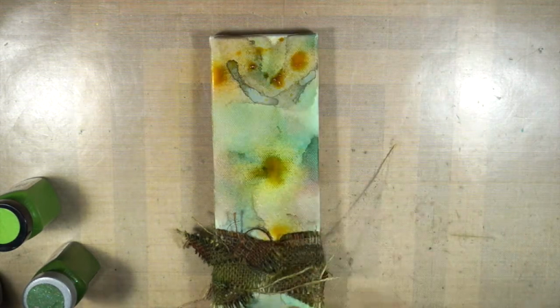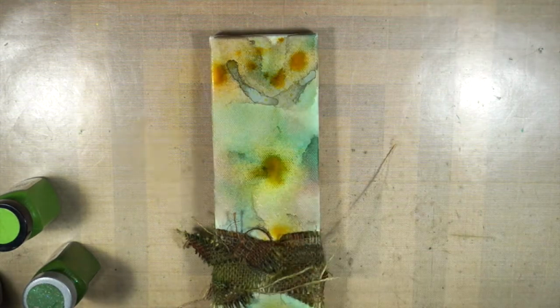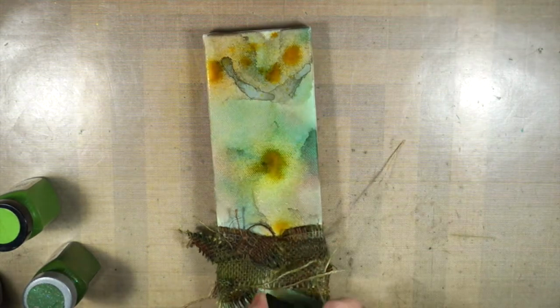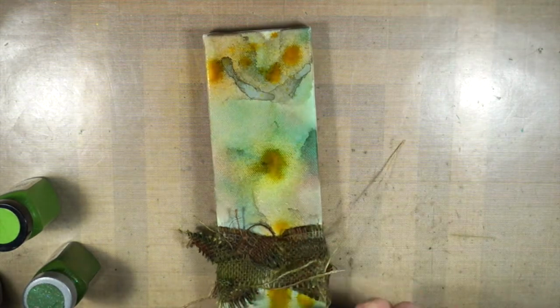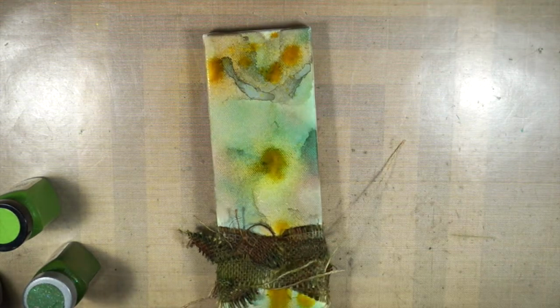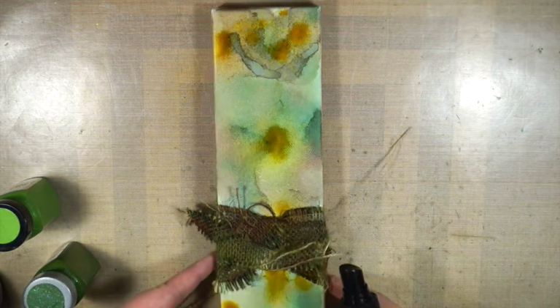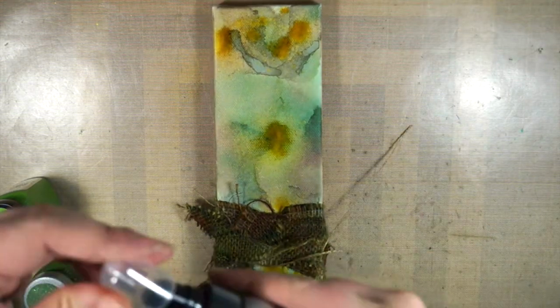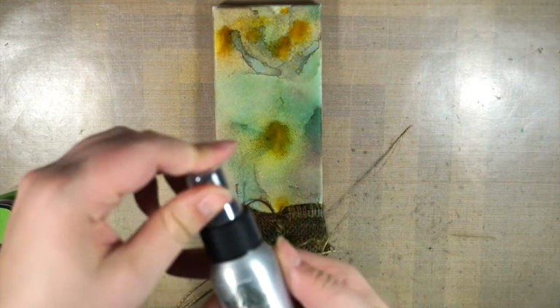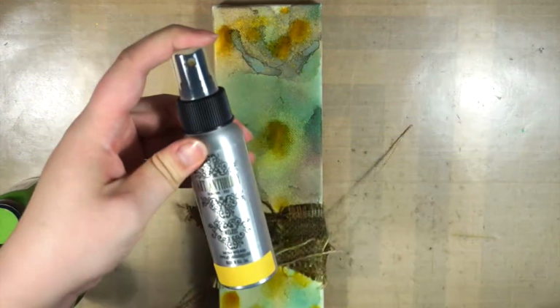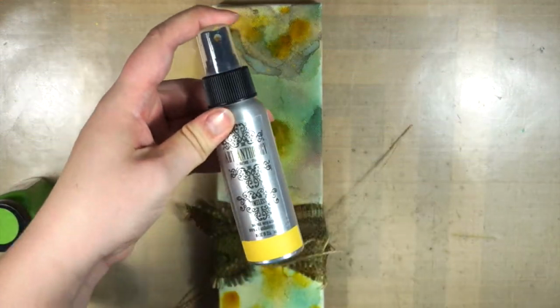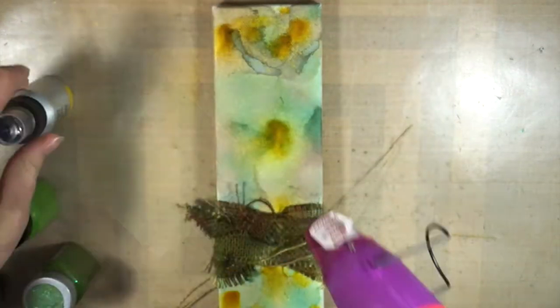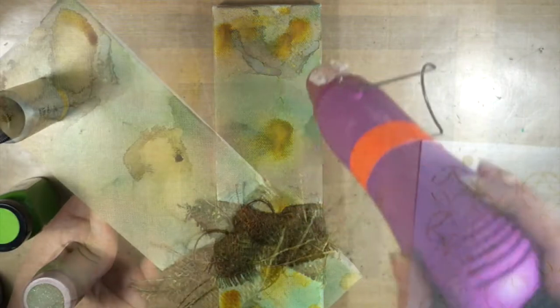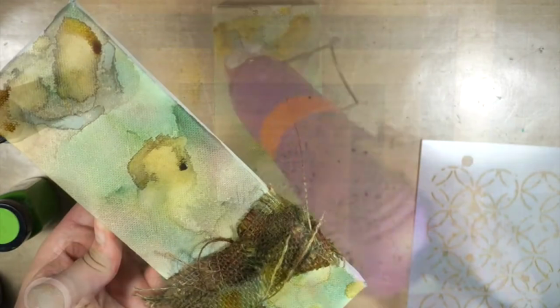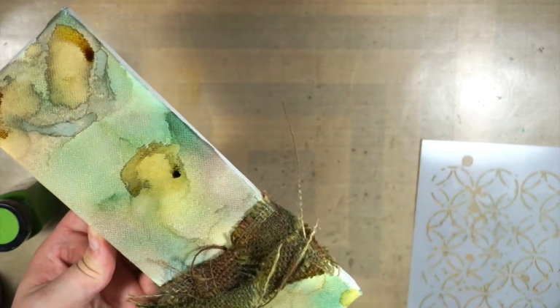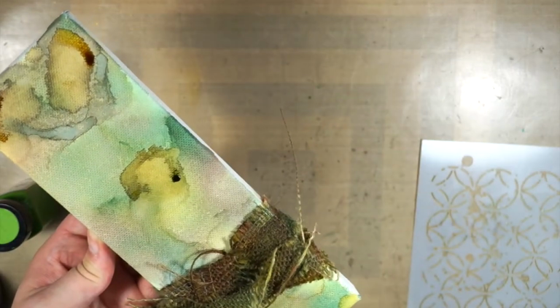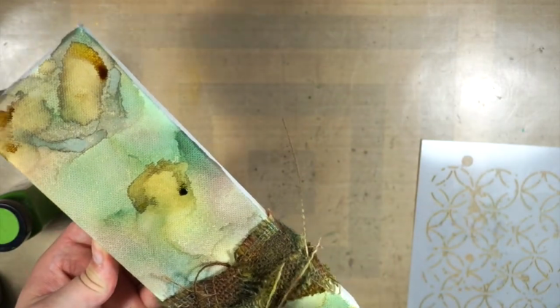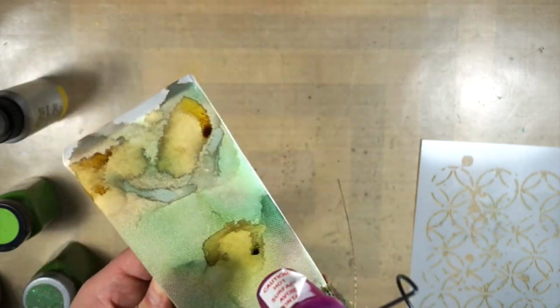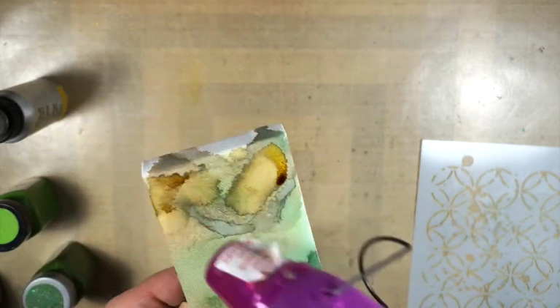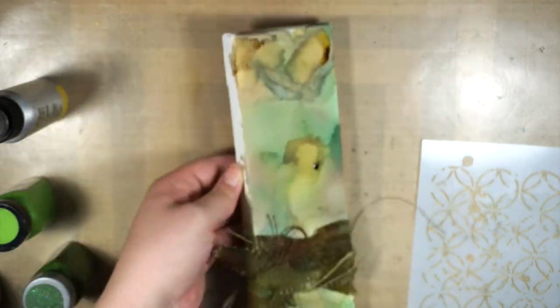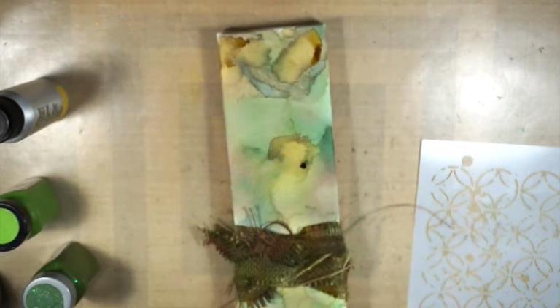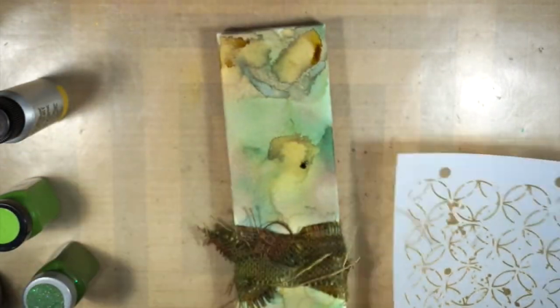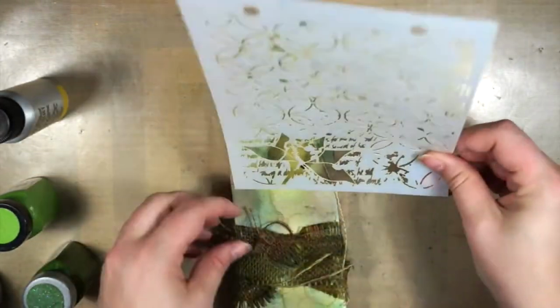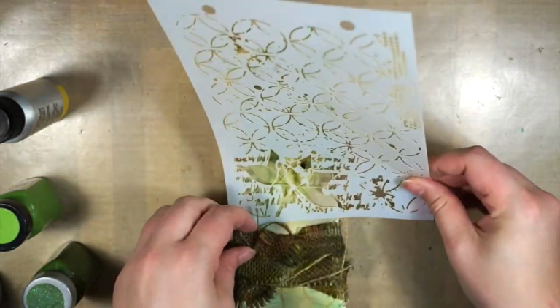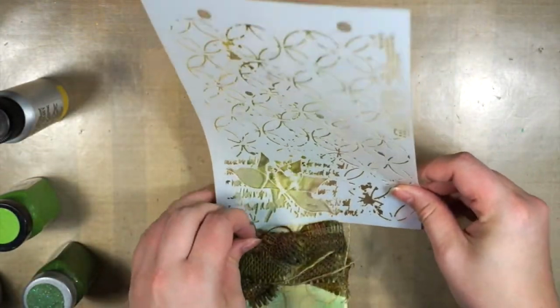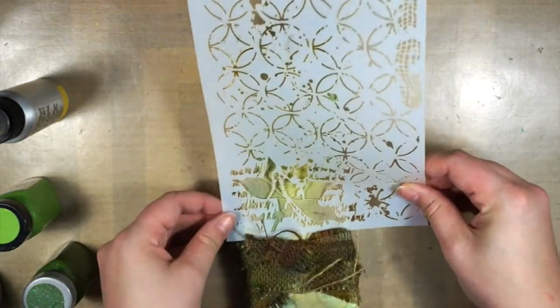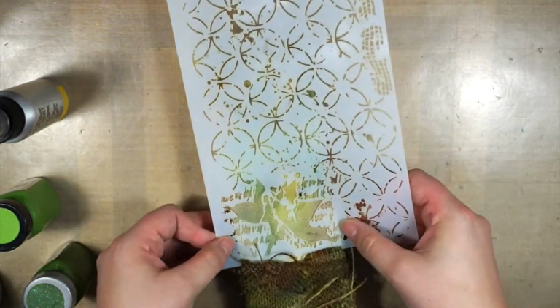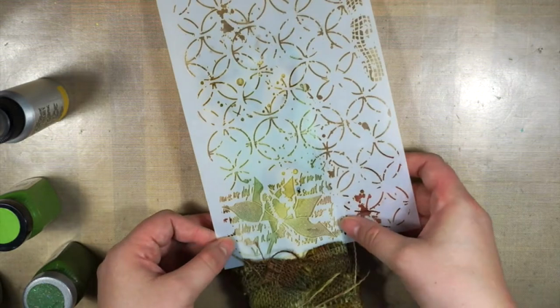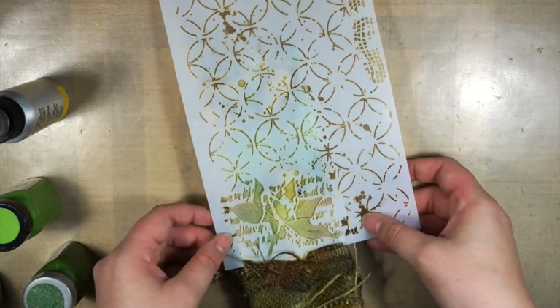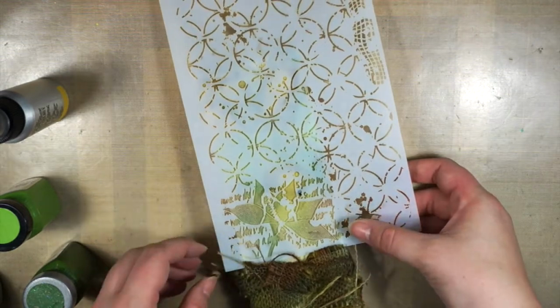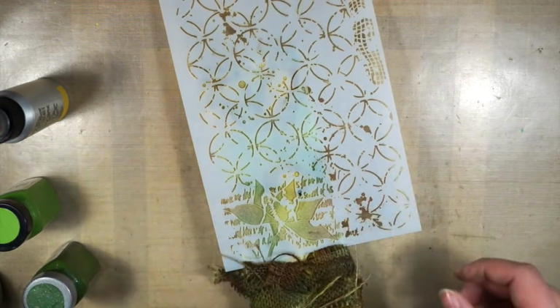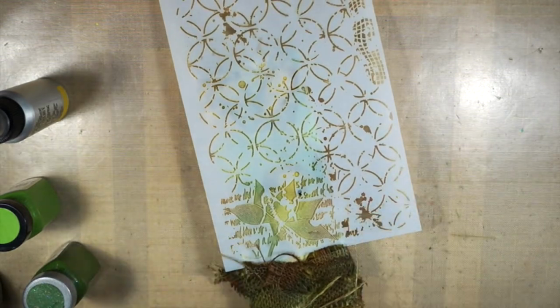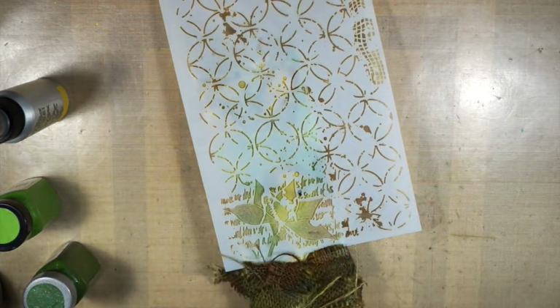Then I thought it needed a little bit of extra color, so I used the Timeless, which is one of my favorite coloration spray colors, and added just a few spritzers on top of the camo look.